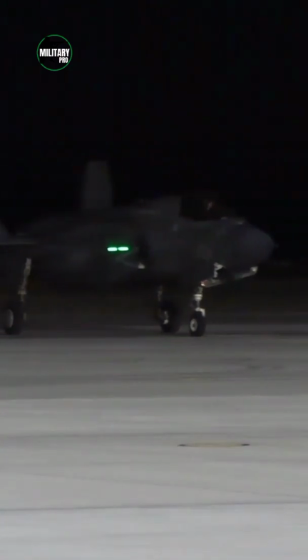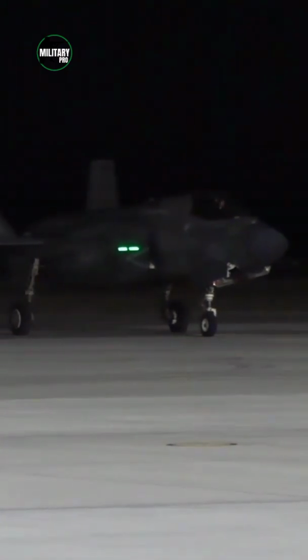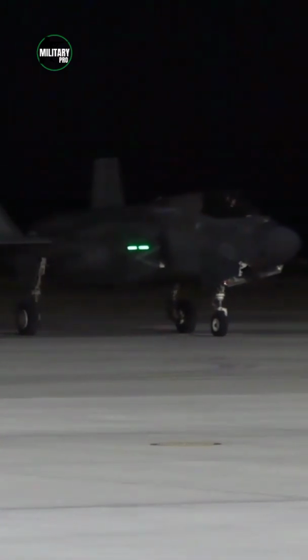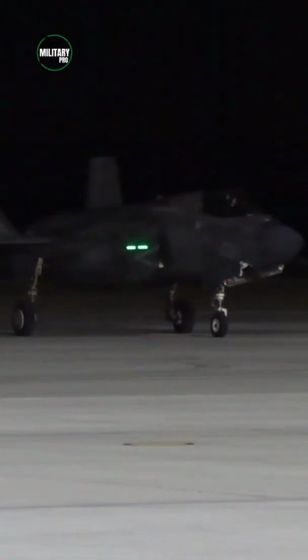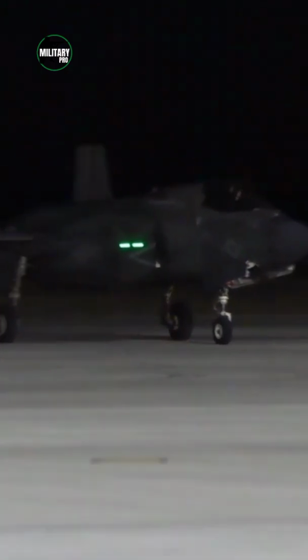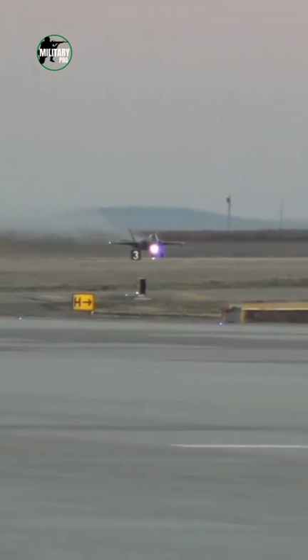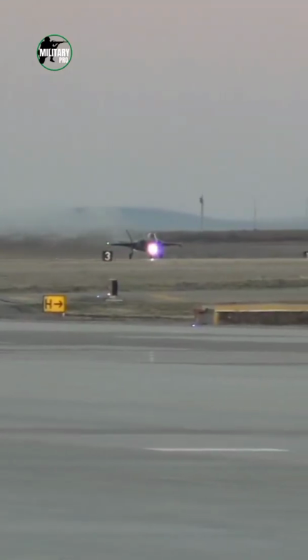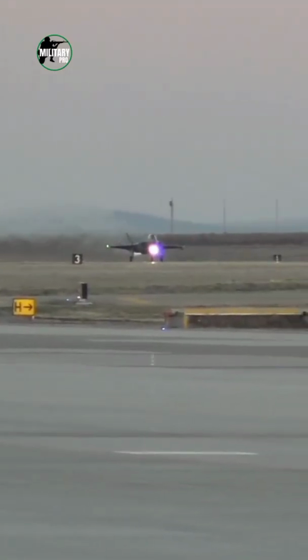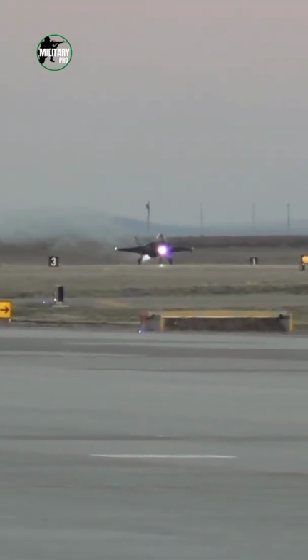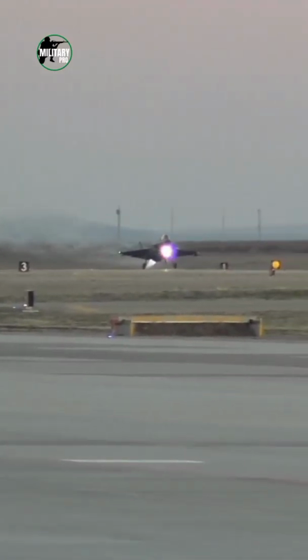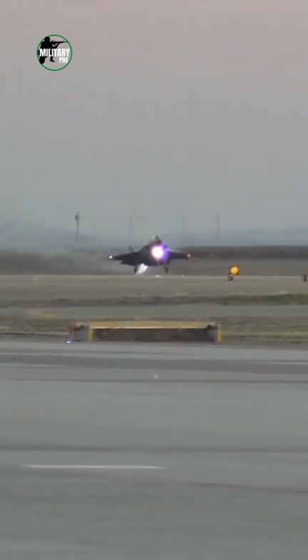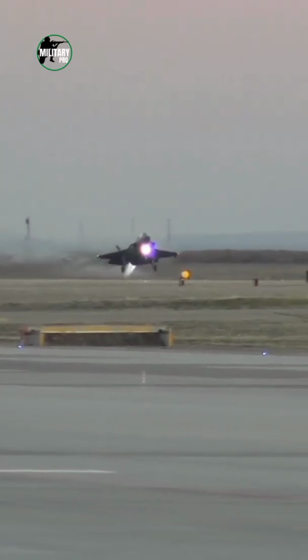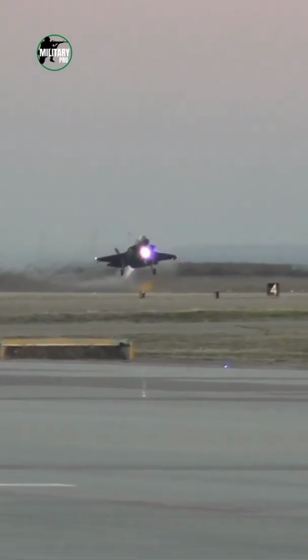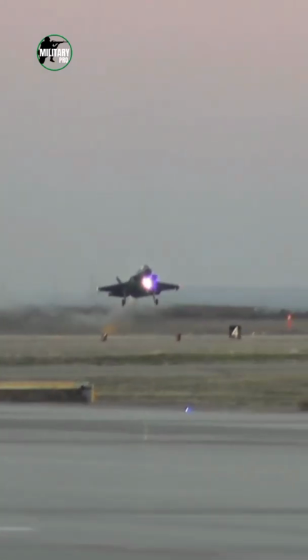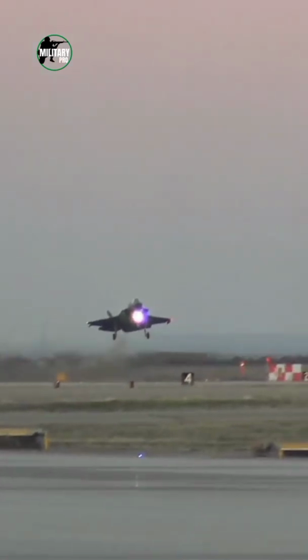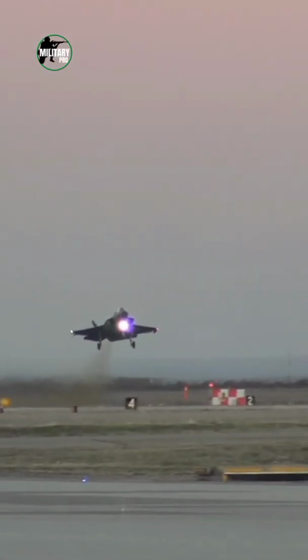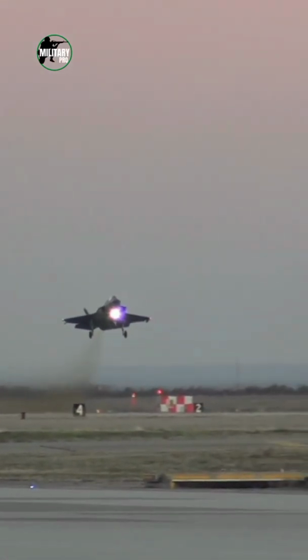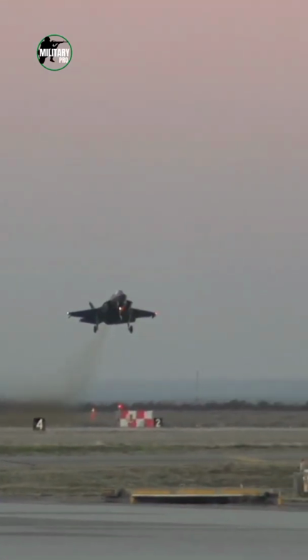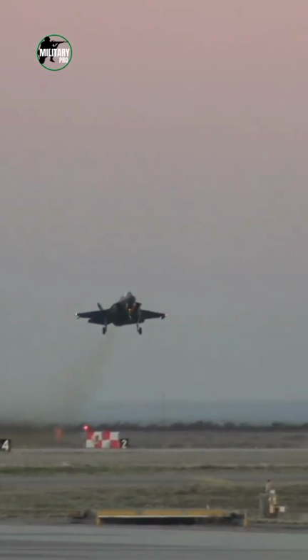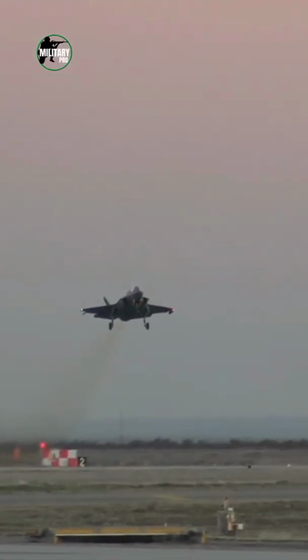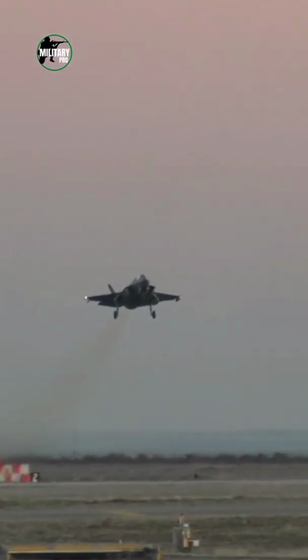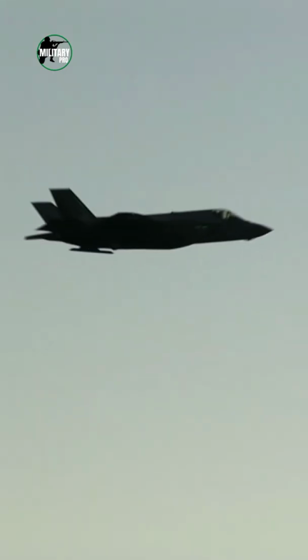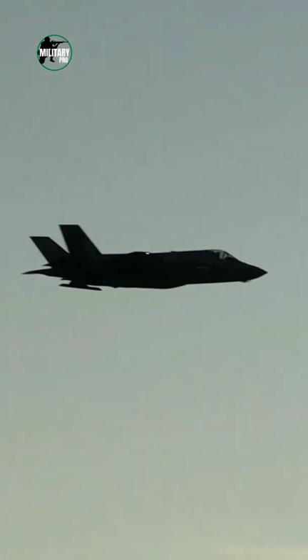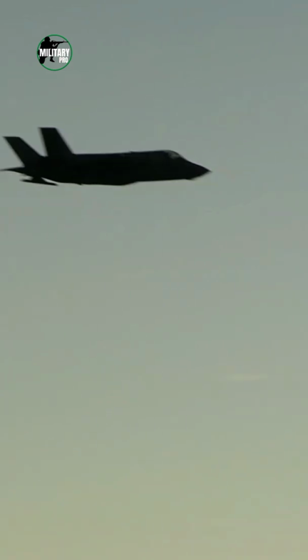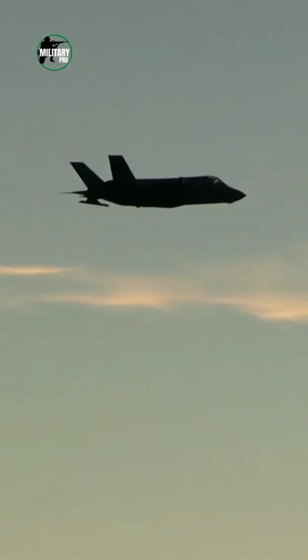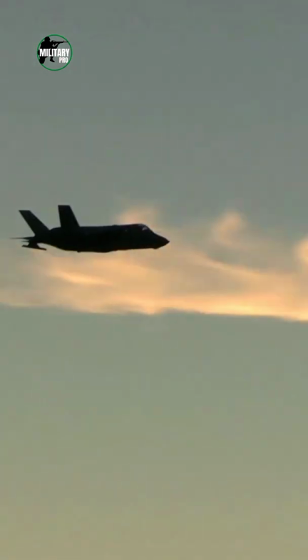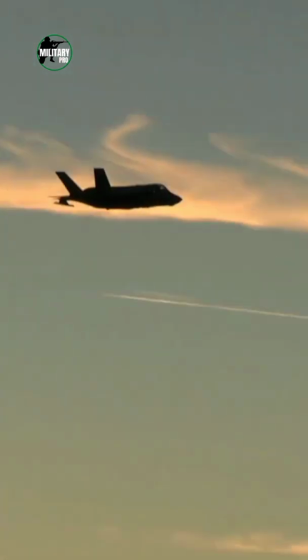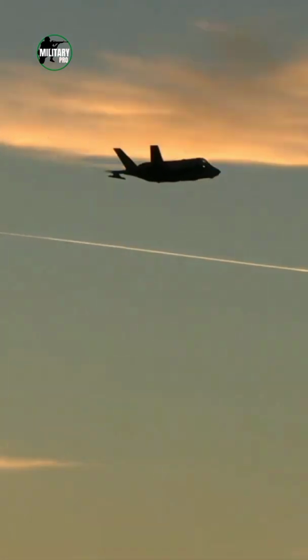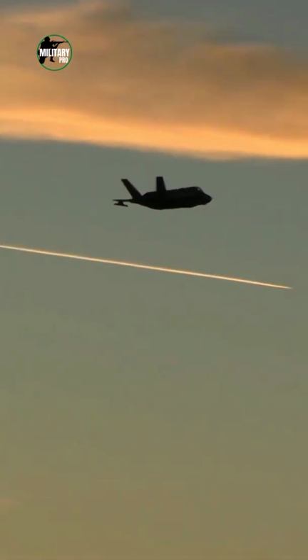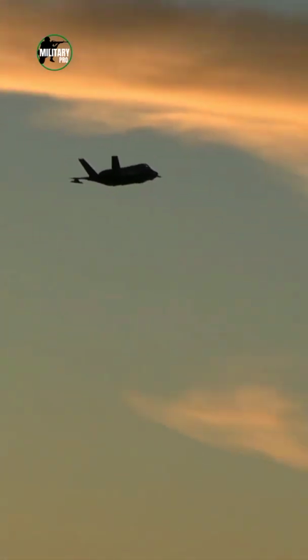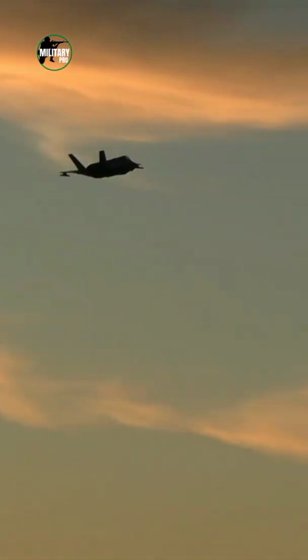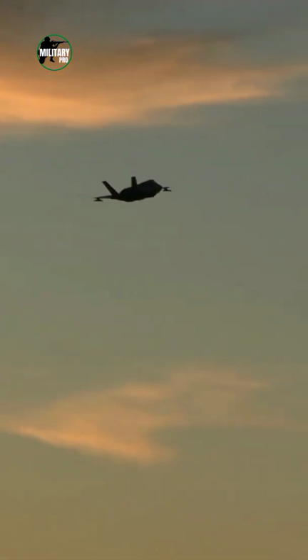The F-135 PW-100 powers the U.S. Air Force F-35A conventional takeoff and landing variant, and provides 28,000 pounds of thrust or as much as 43,000 pounds with afterburner.